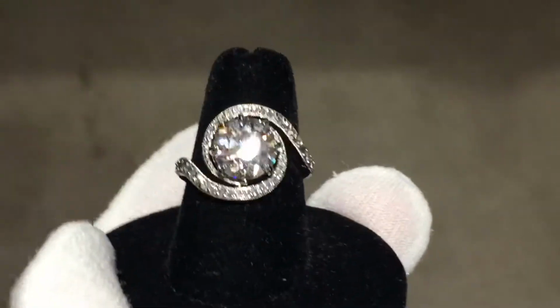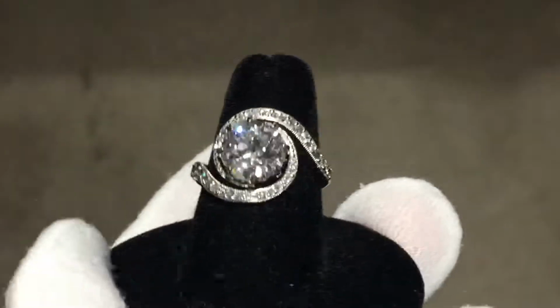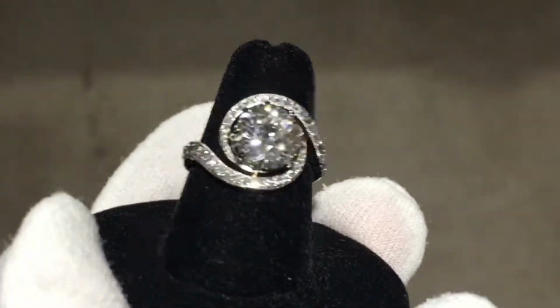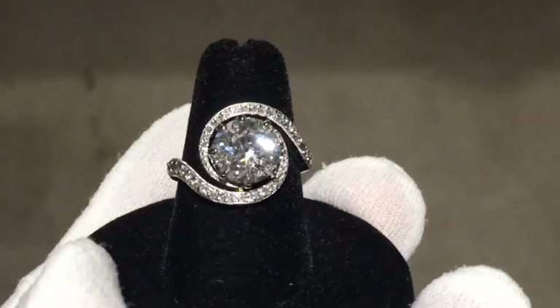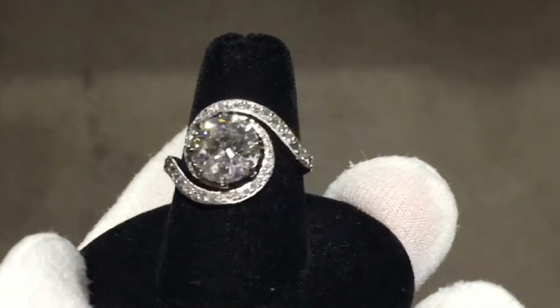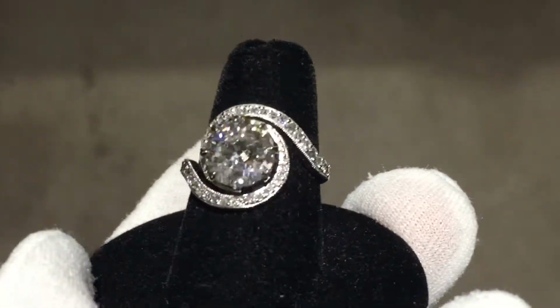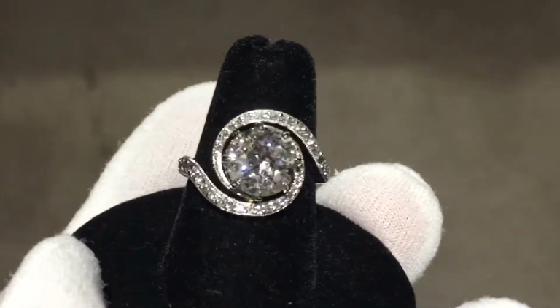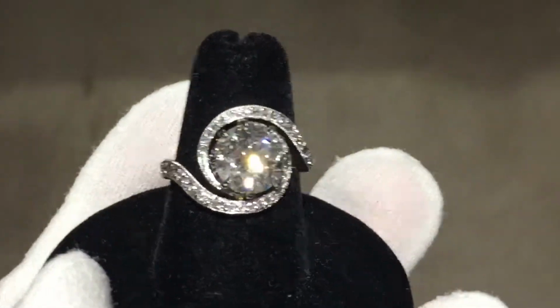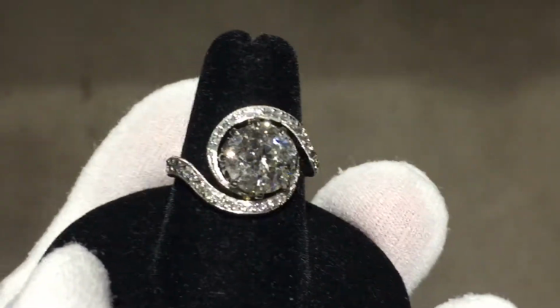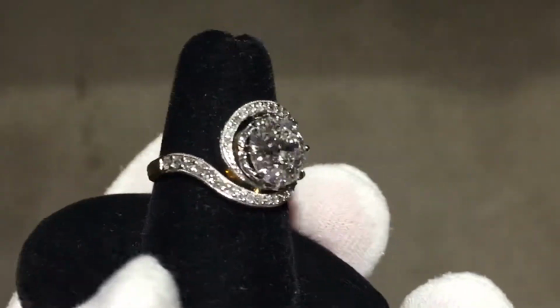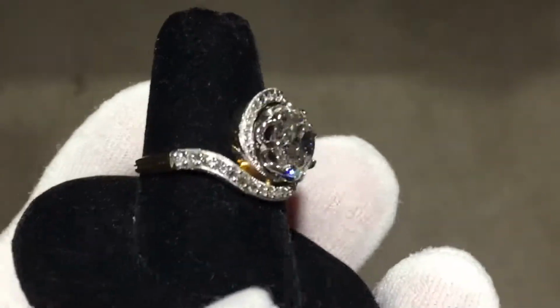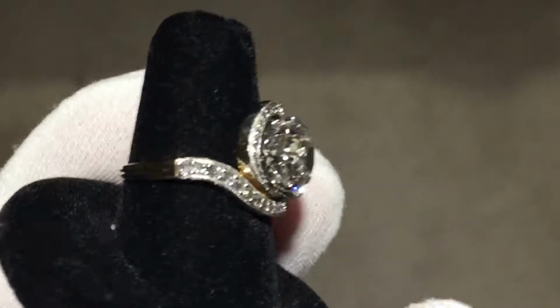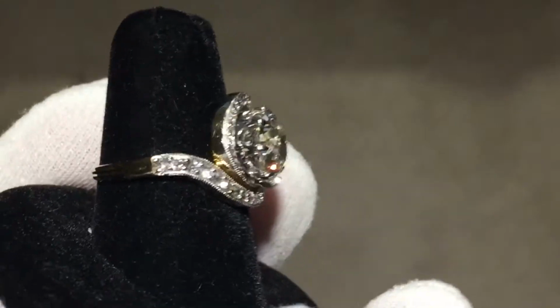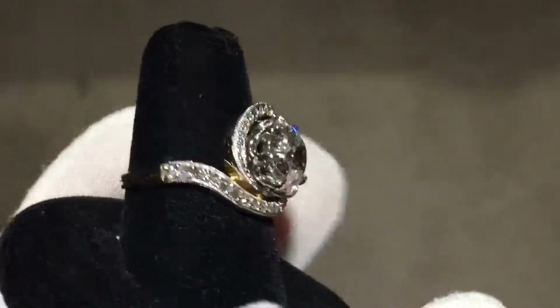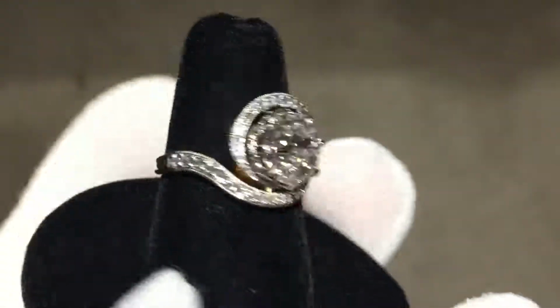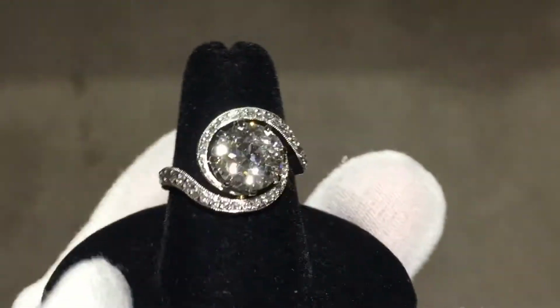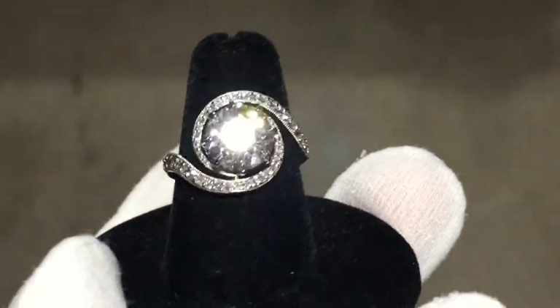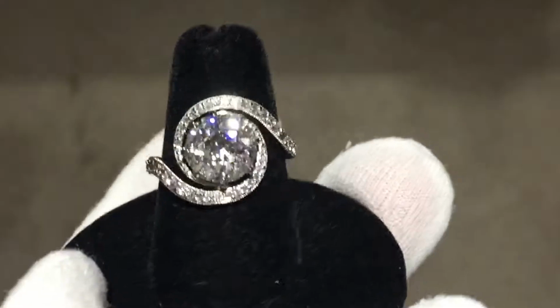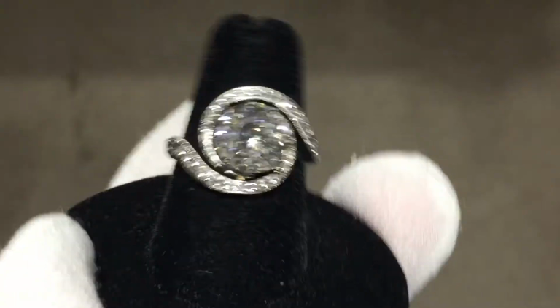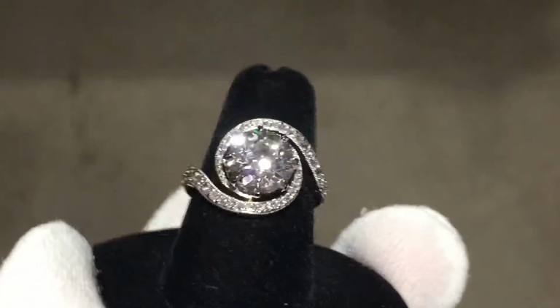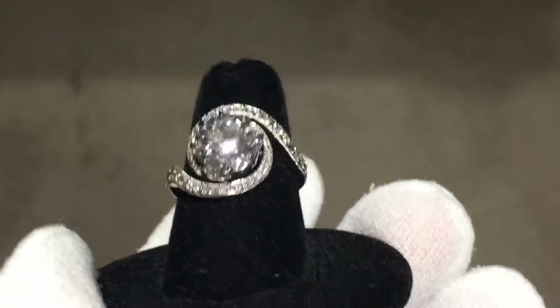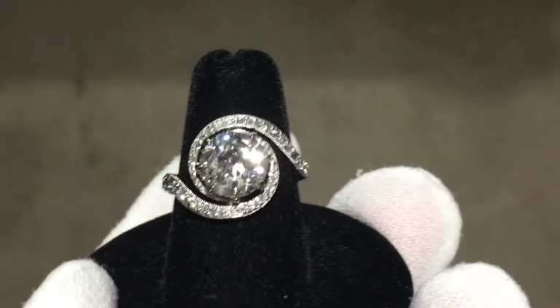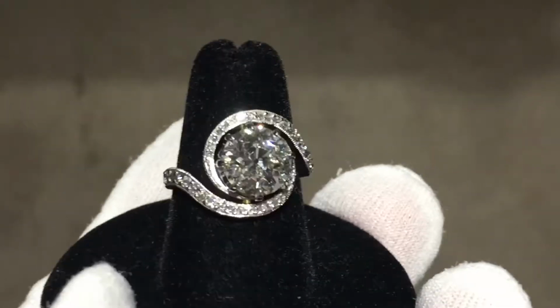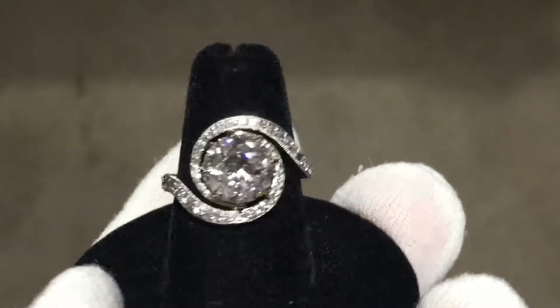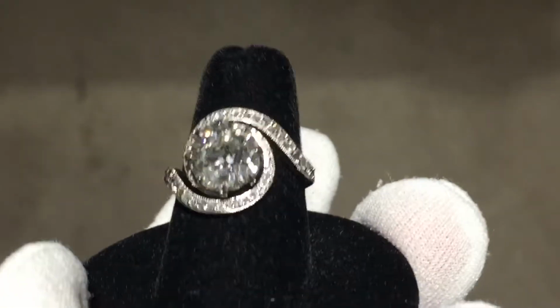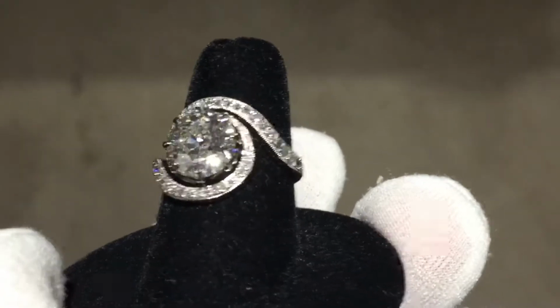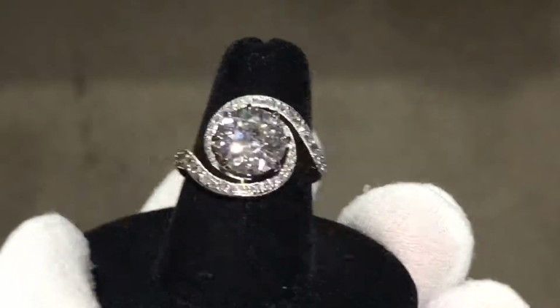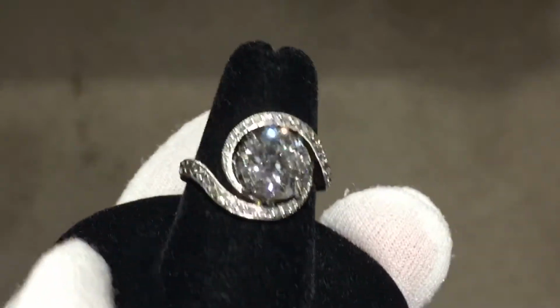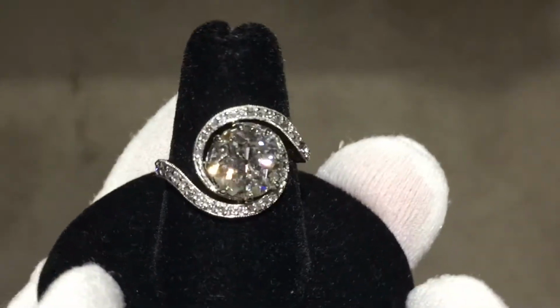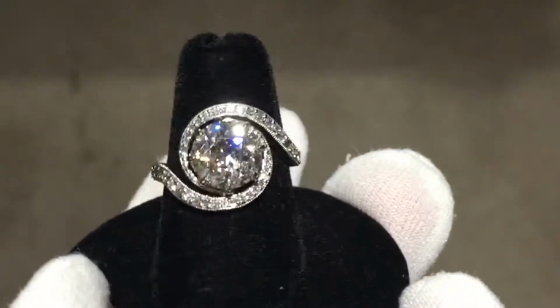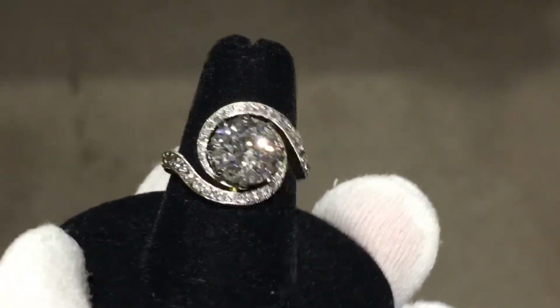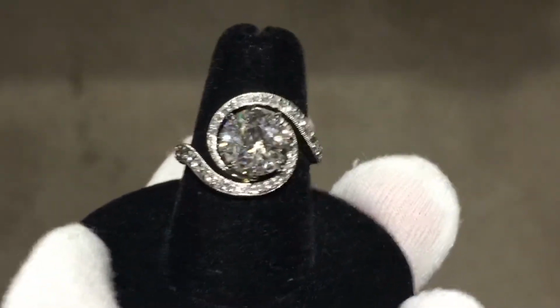Private message me, set up an appointment. I'll show you how I can earn your business on restoring your one-of-a-kind pieces. And remember, stop paying retail — buy direct. Go to sikassidiamonds.com.